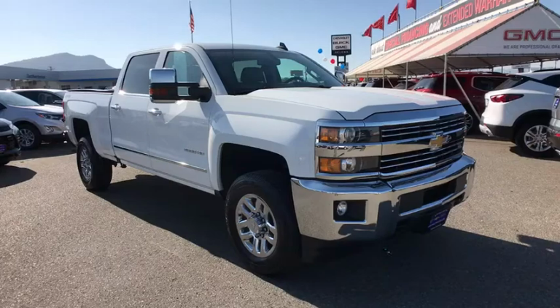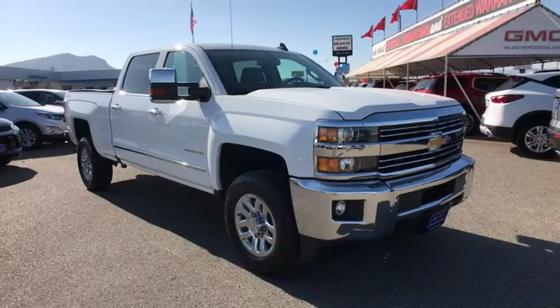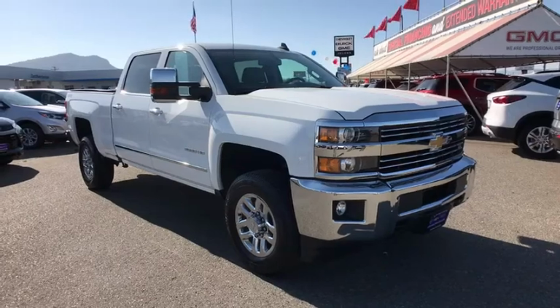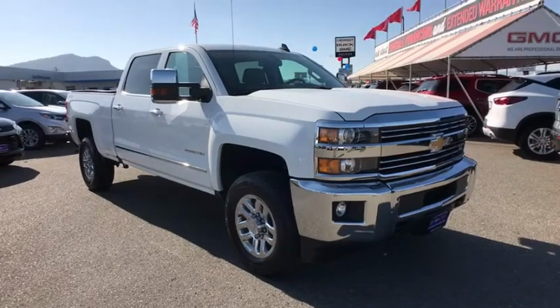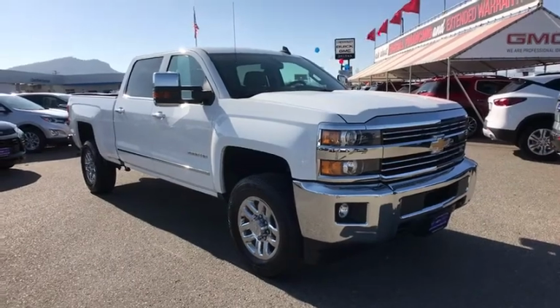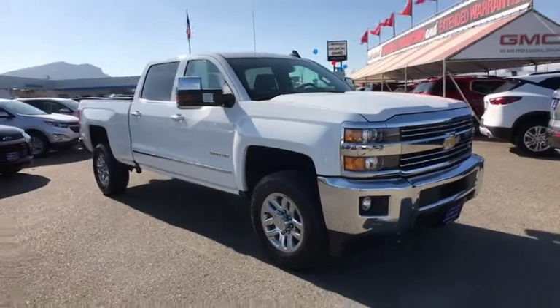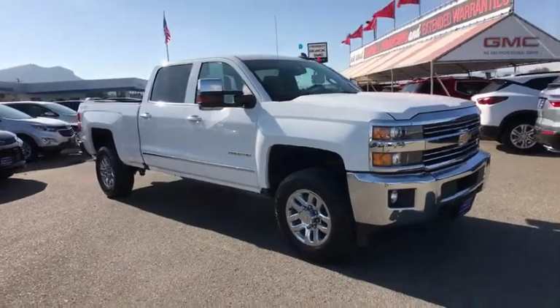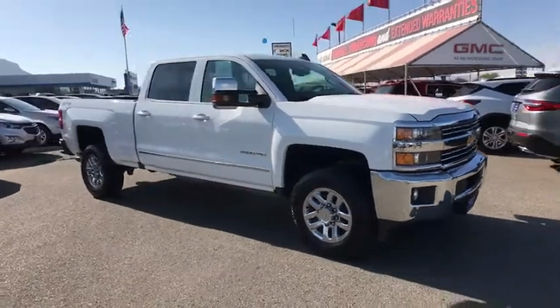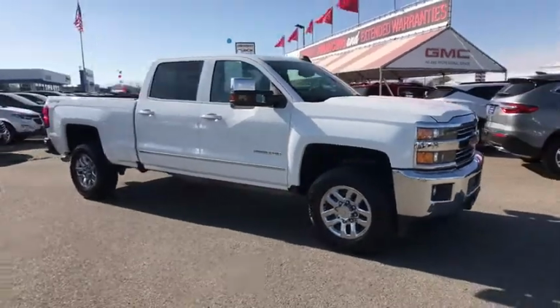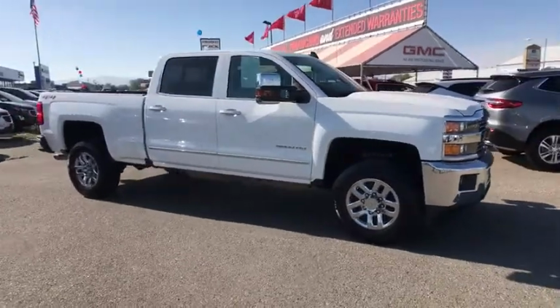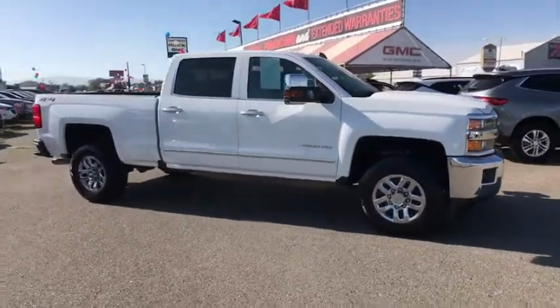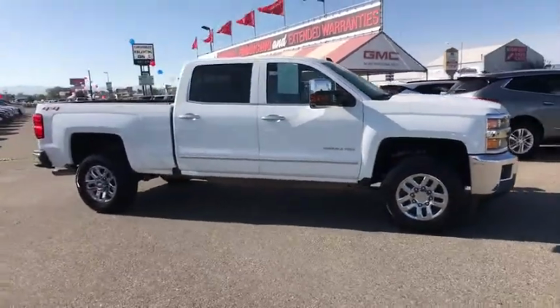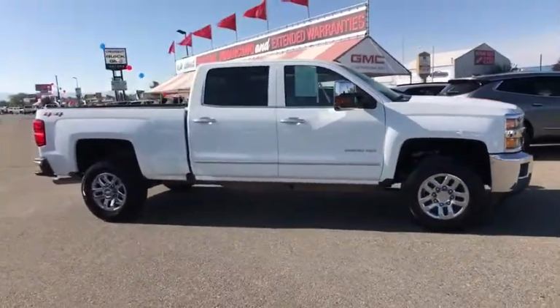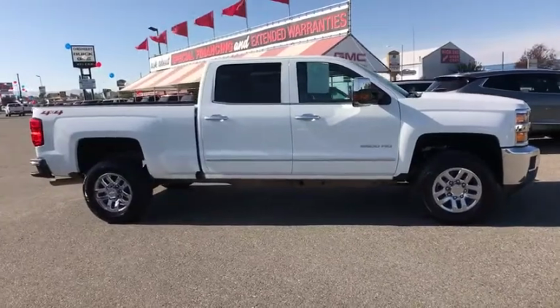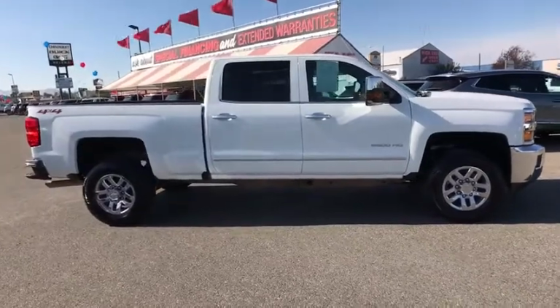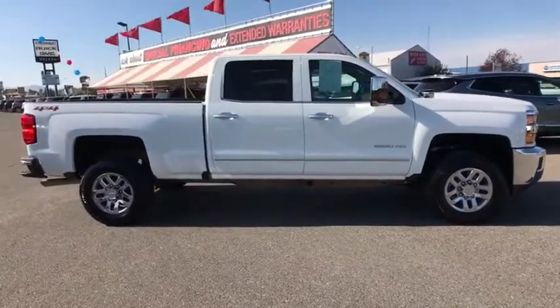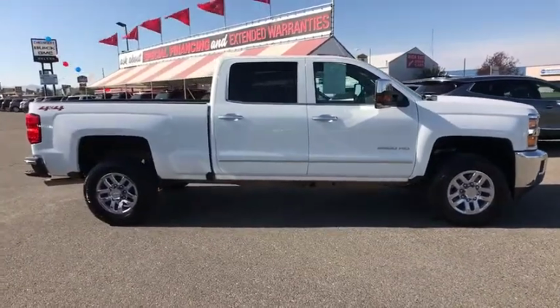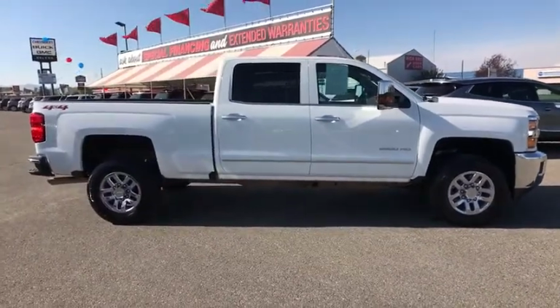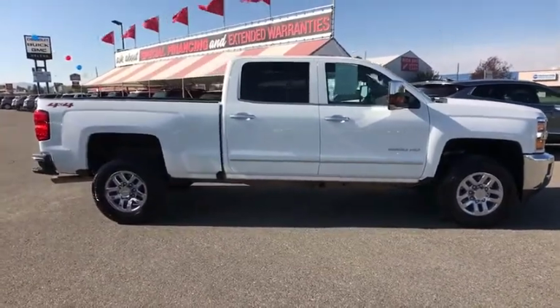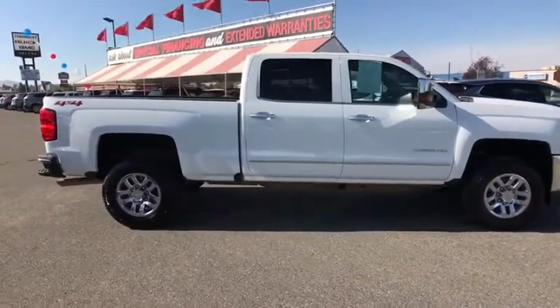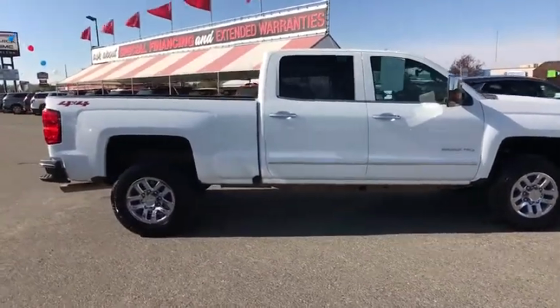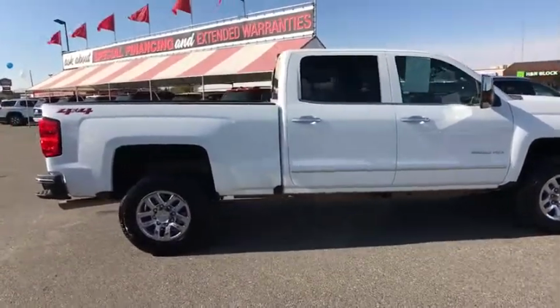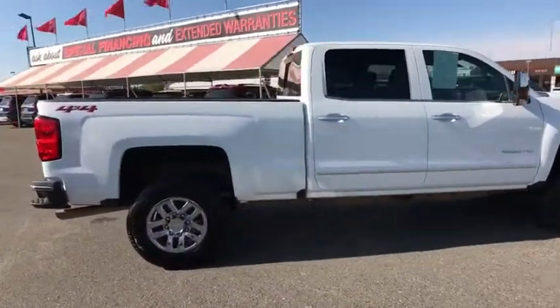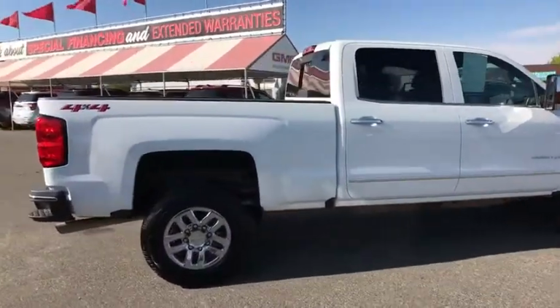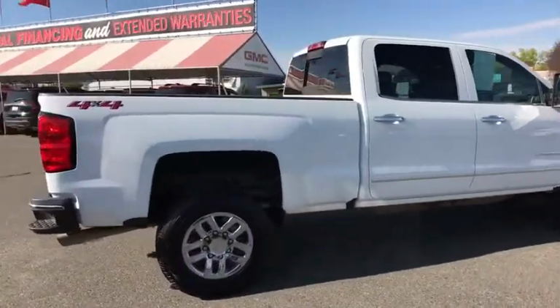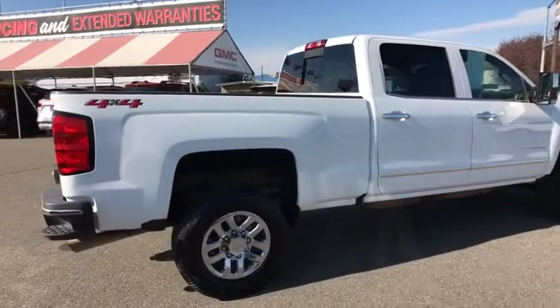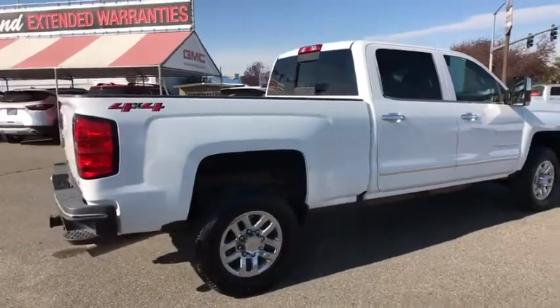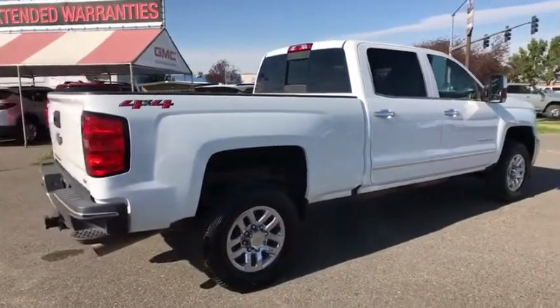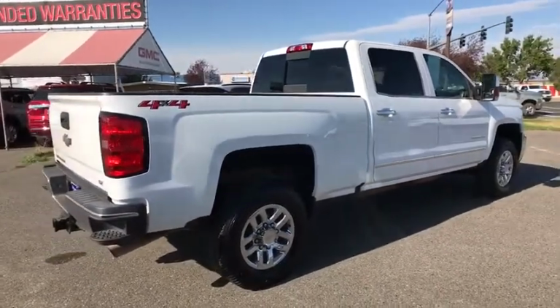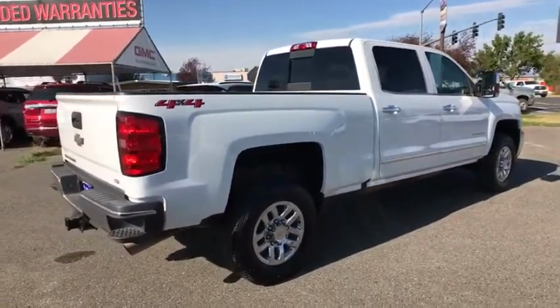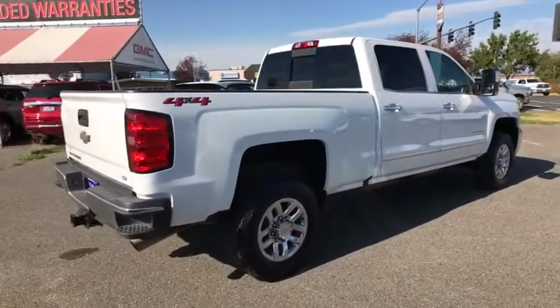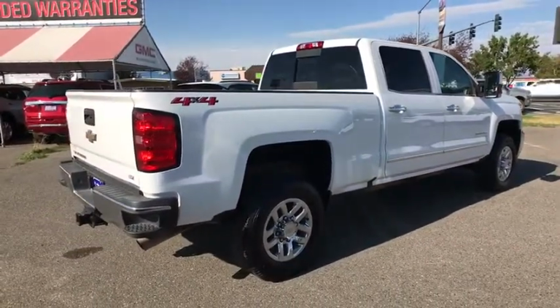Take a ride in the 2019 Chevrolet Silverado 2500 HD. This pickup truck pulls unlike any other. This vehicle has less than 15,000 miles. Here are some of this vehicle's great options.